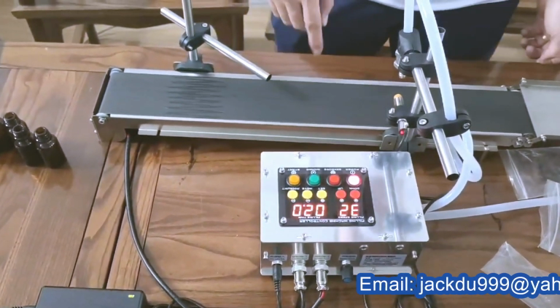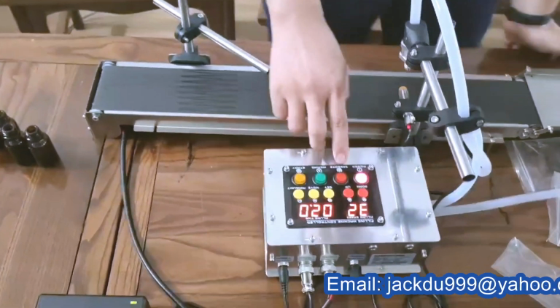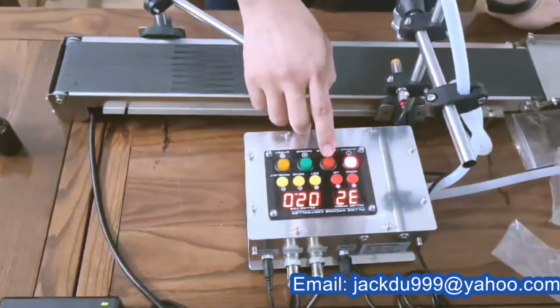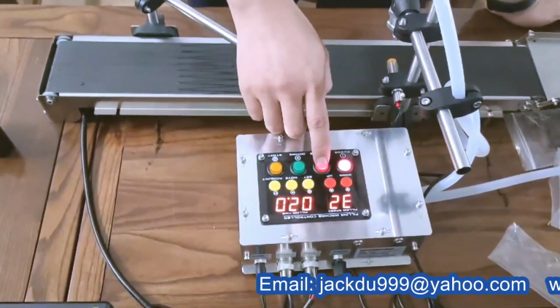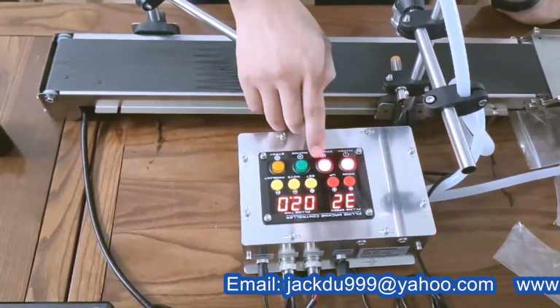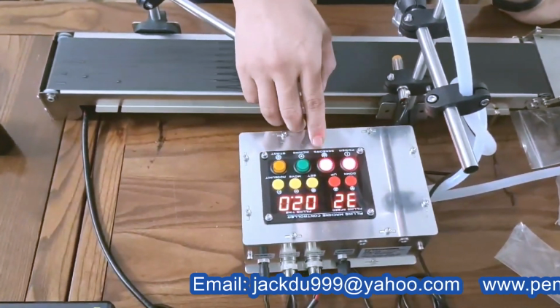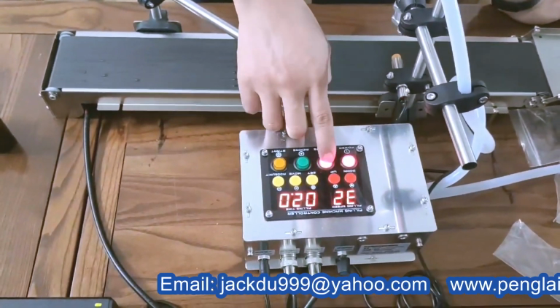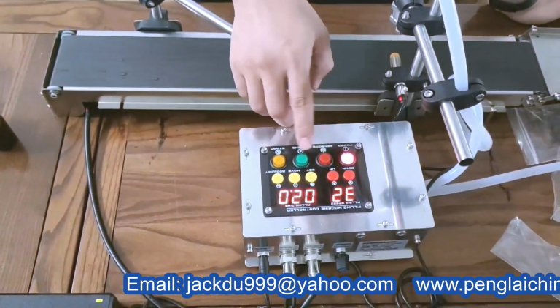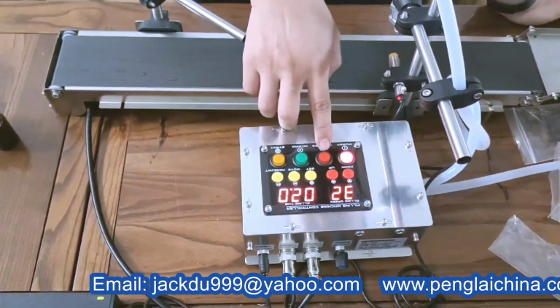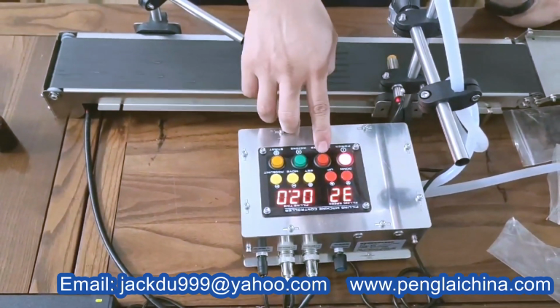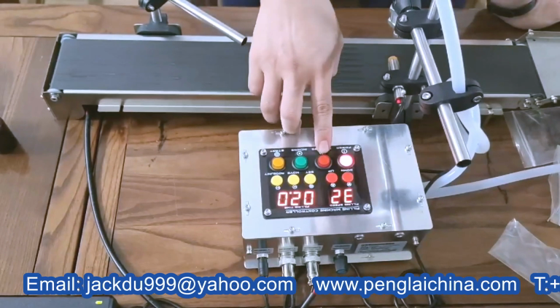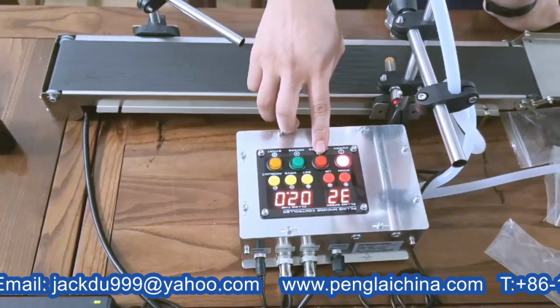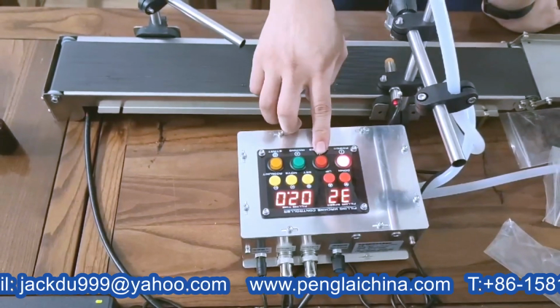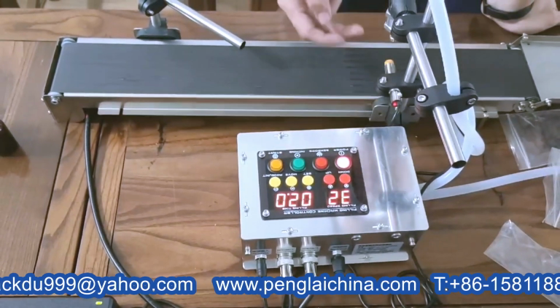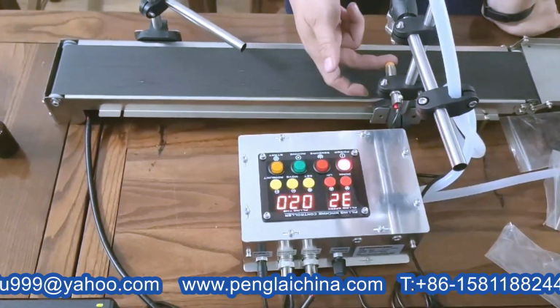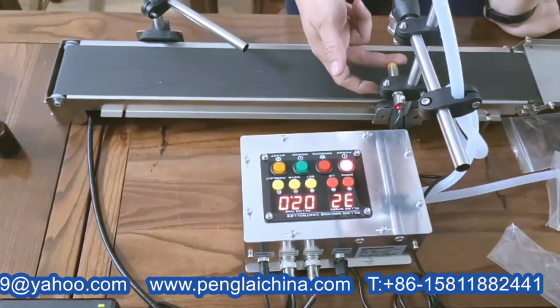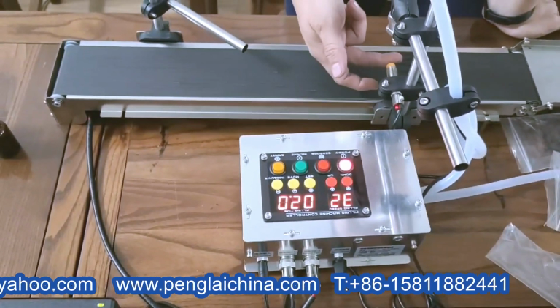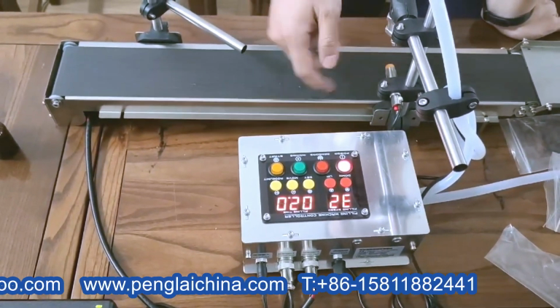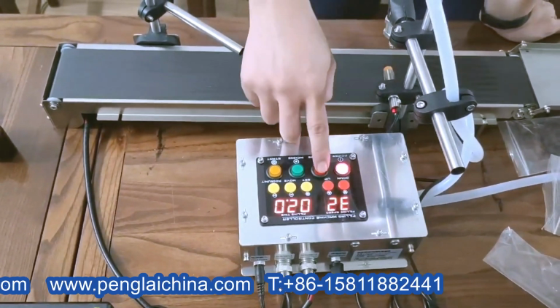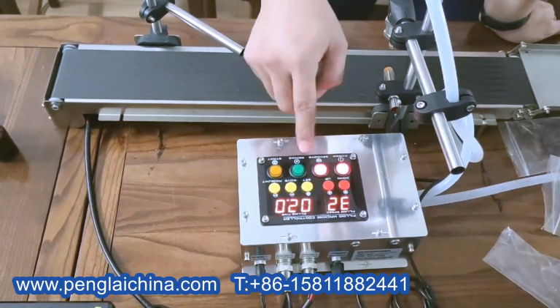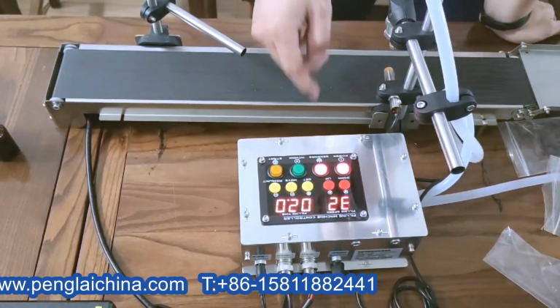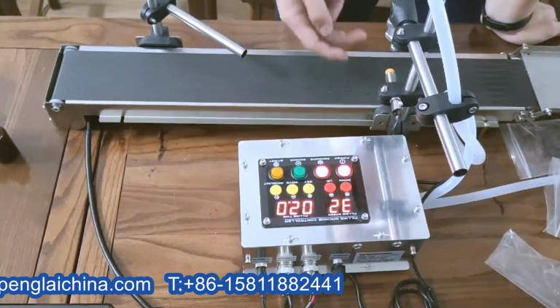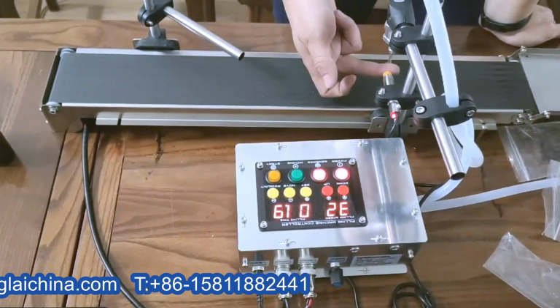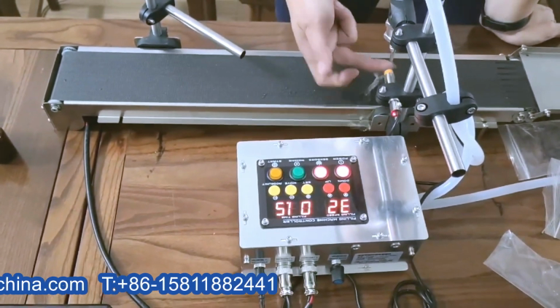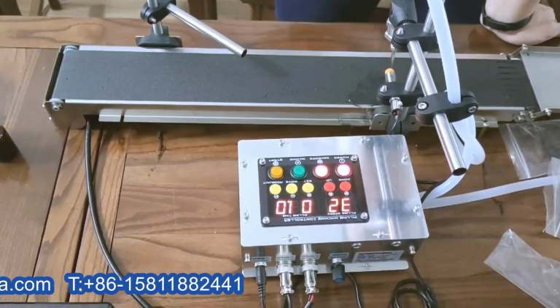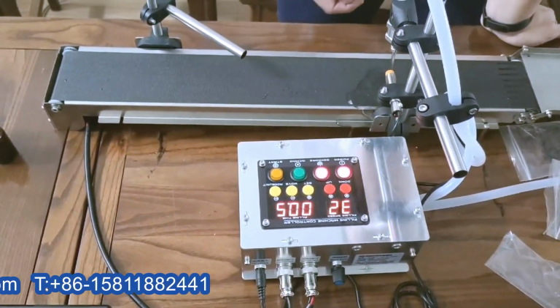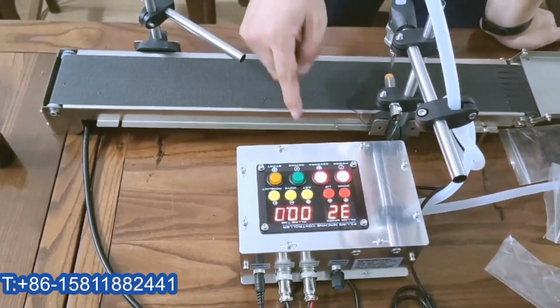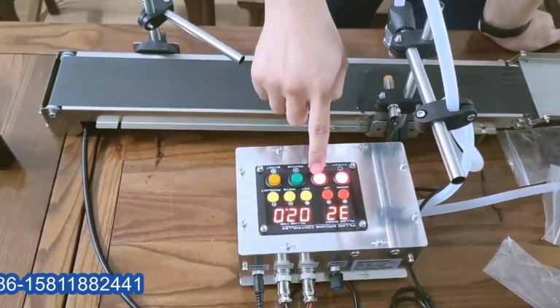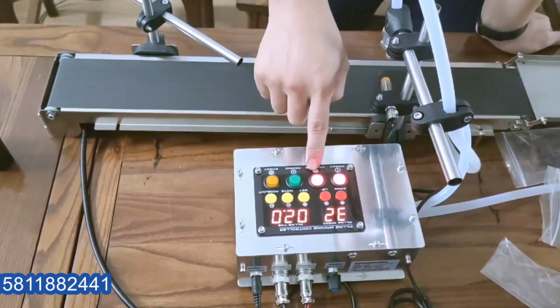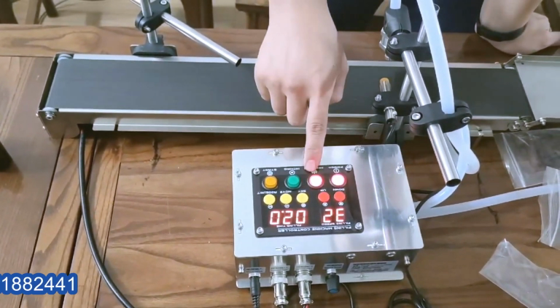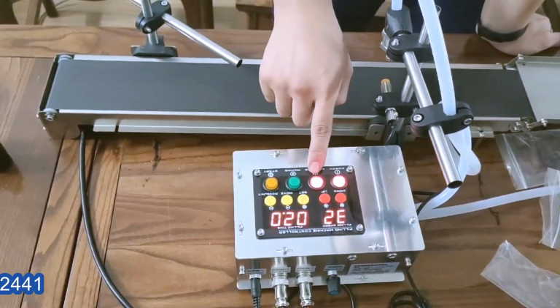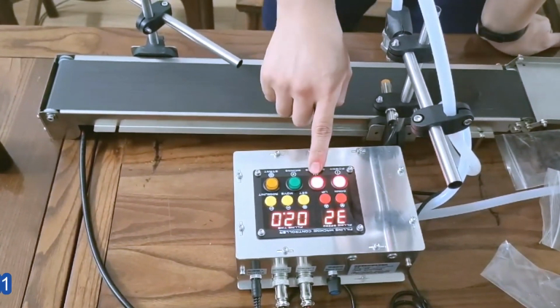And this one is a sensor button. For example, if you don't press this, the sensor will not work. When you press it, then the sensor will work. So you need to activate this.